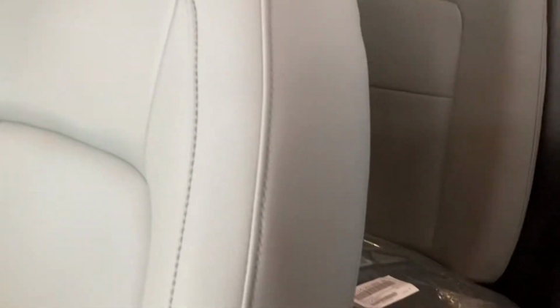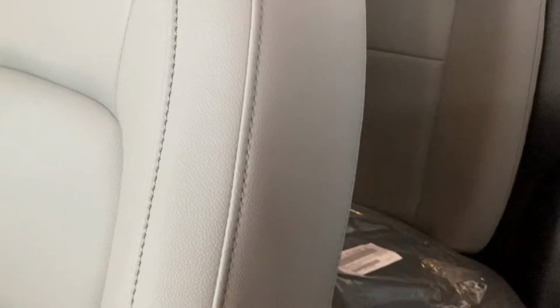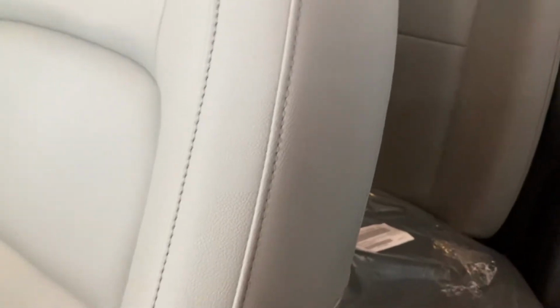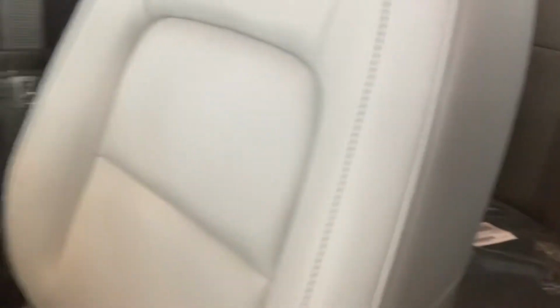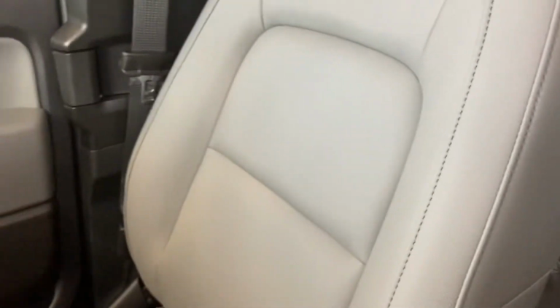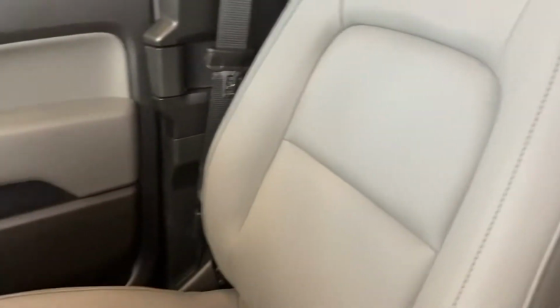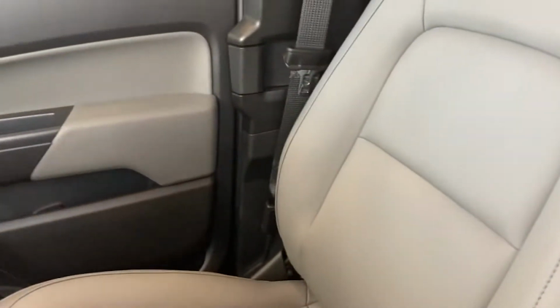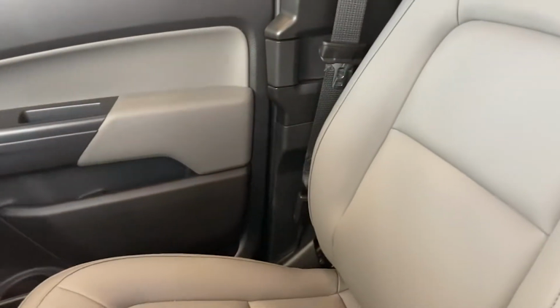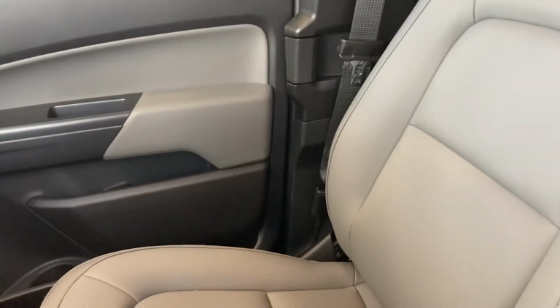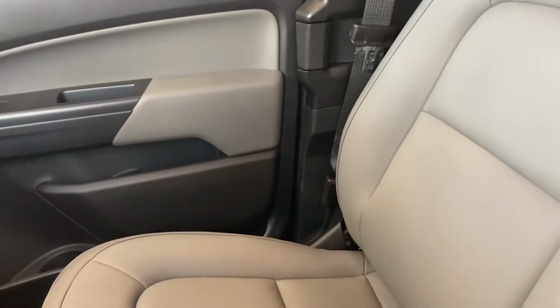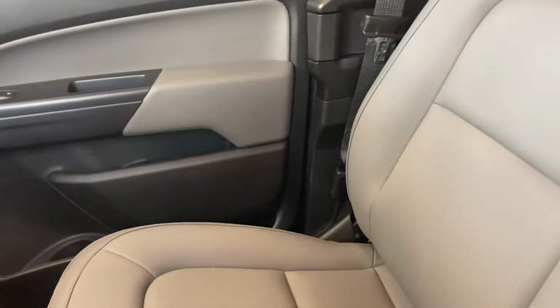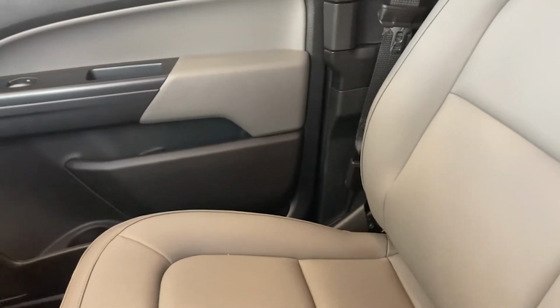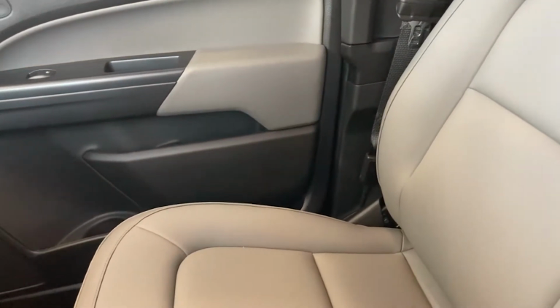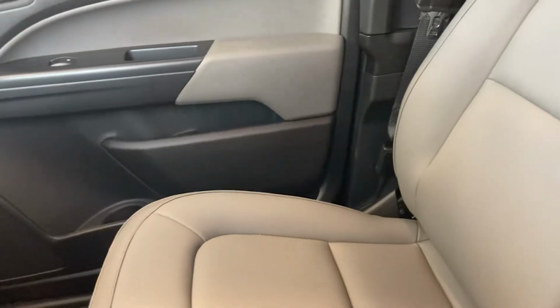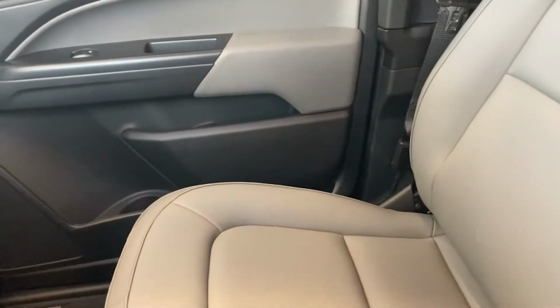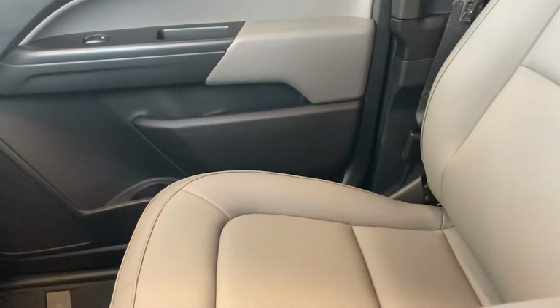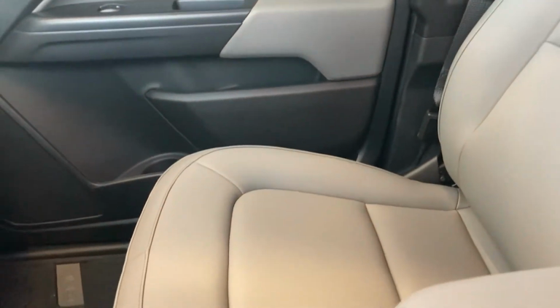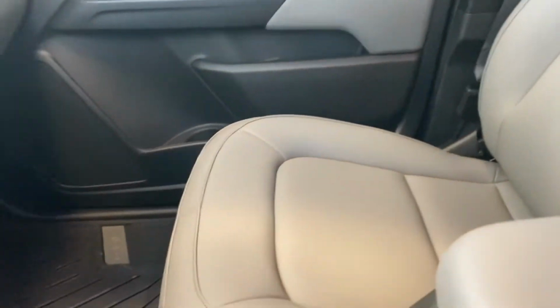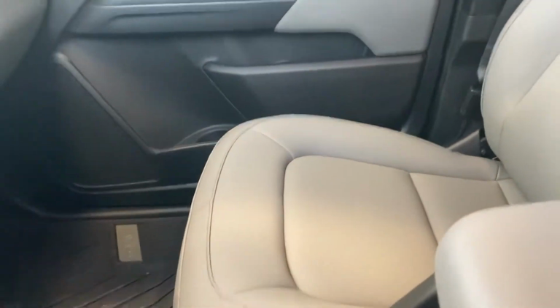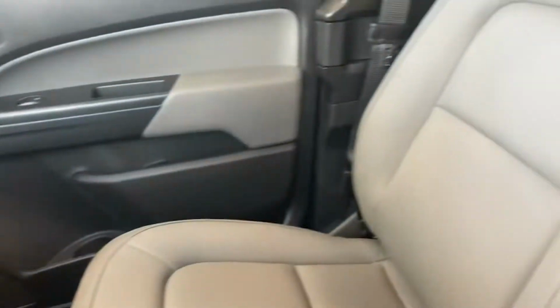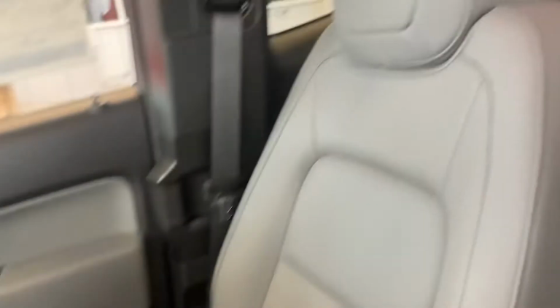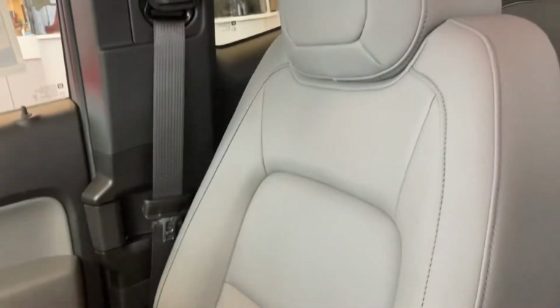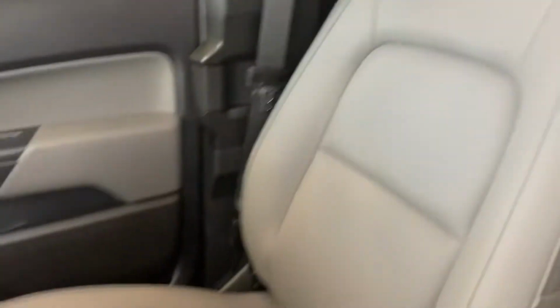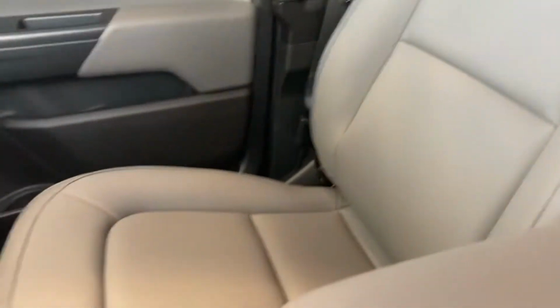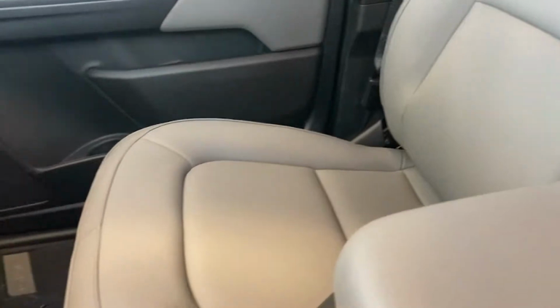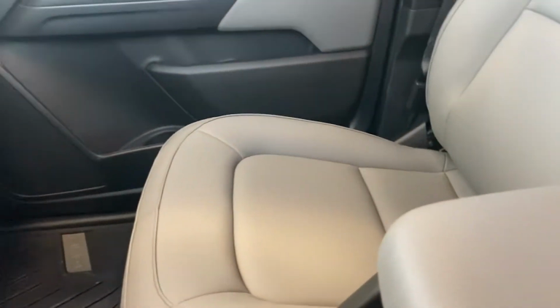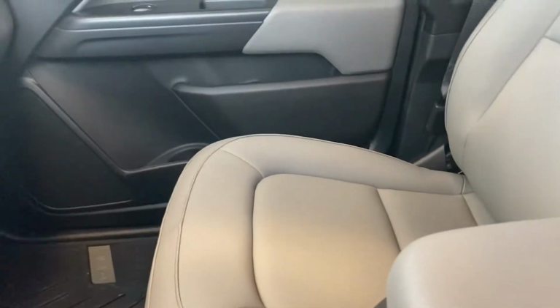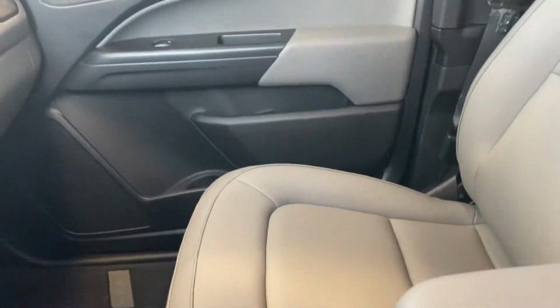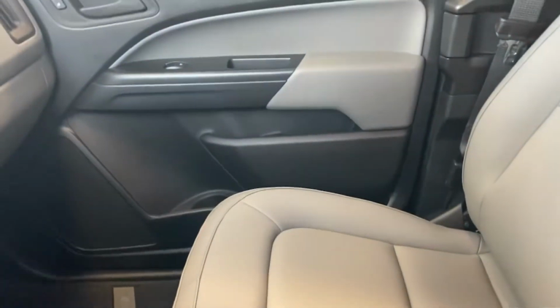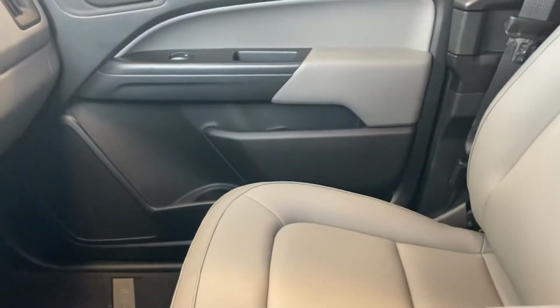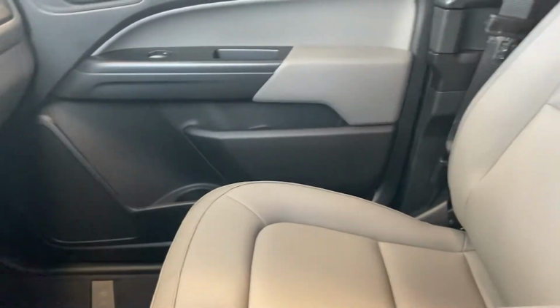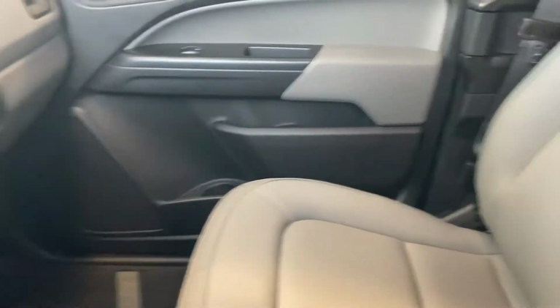The heavy-duty trailering system includes trailering lines, which will allow you to back up to your trailer seamlessly. On the bucket seats, you'll also see that they're vinyl, which will give you a comfortable and beautiful ride.